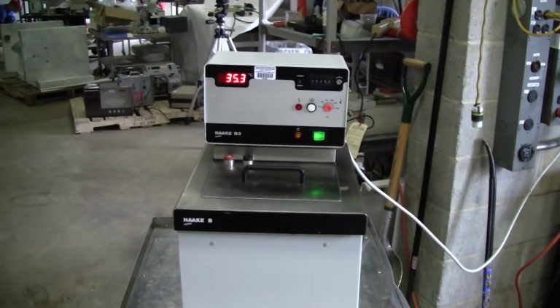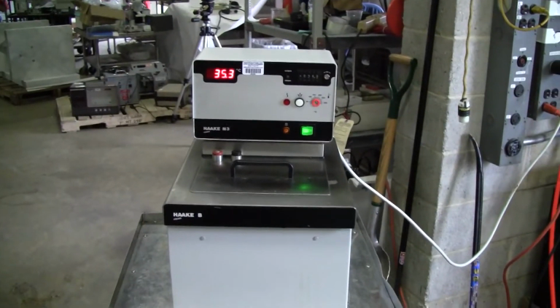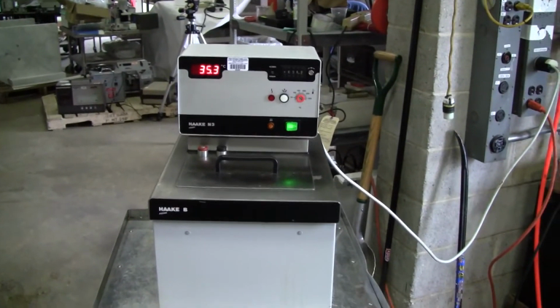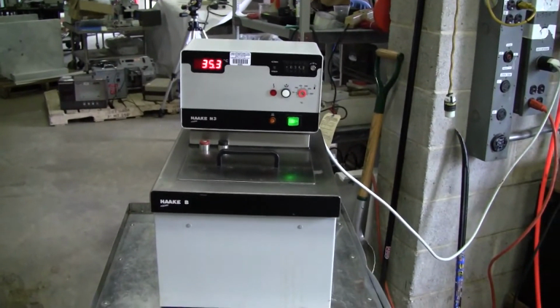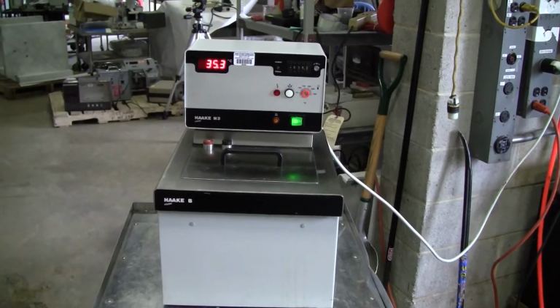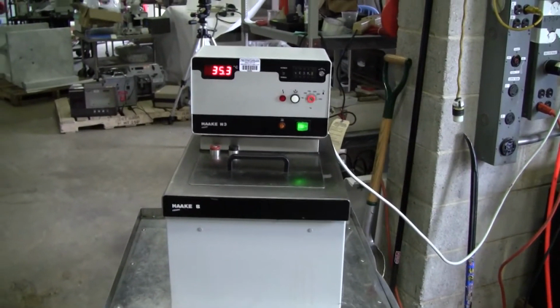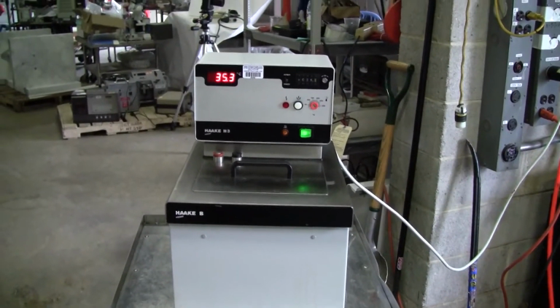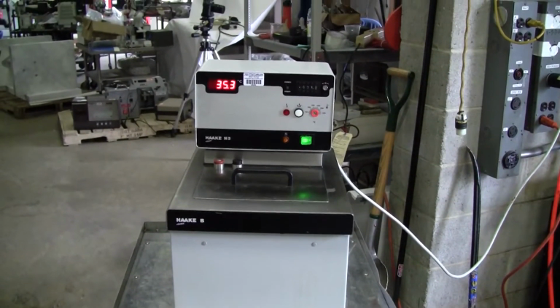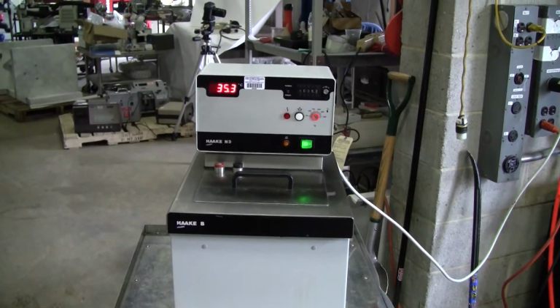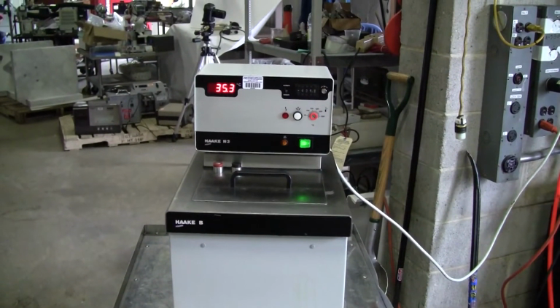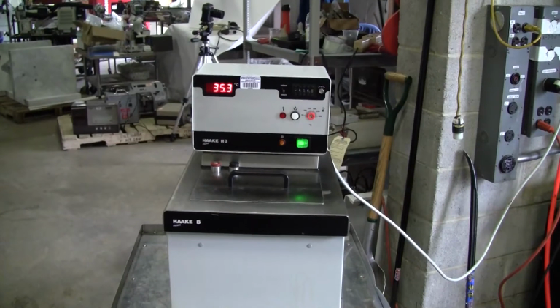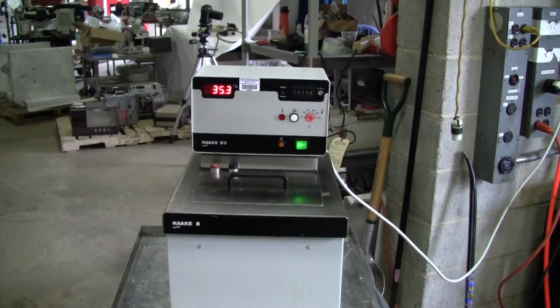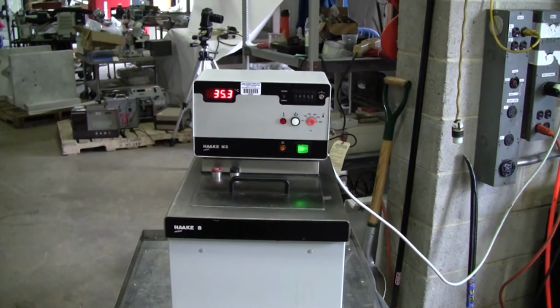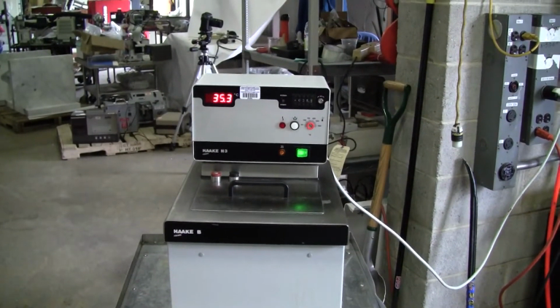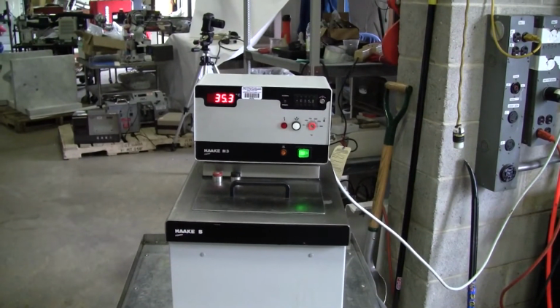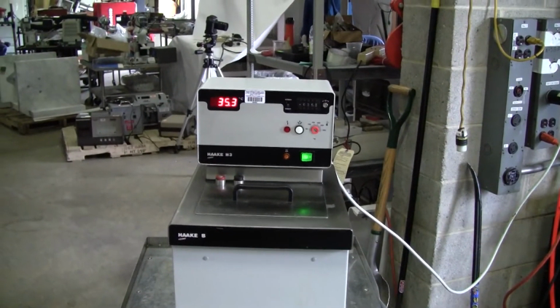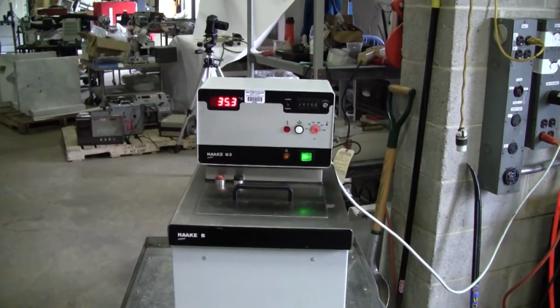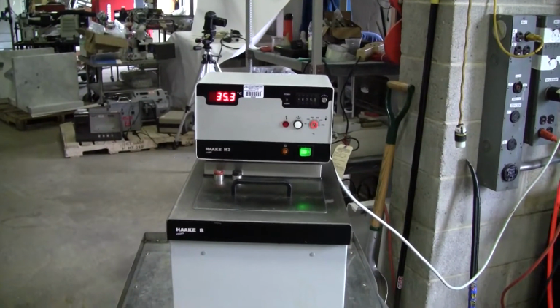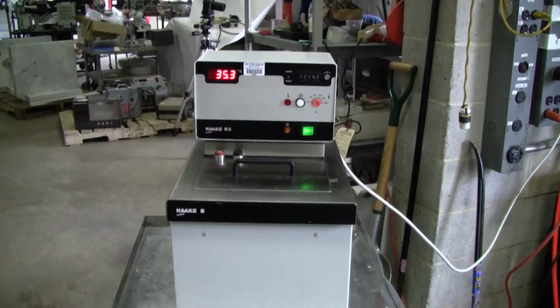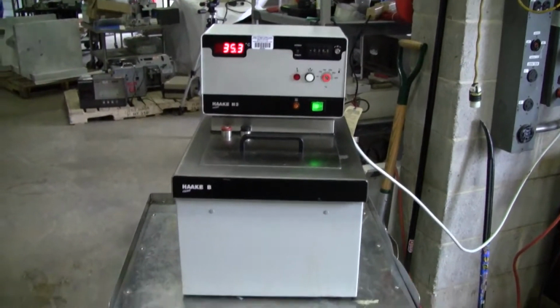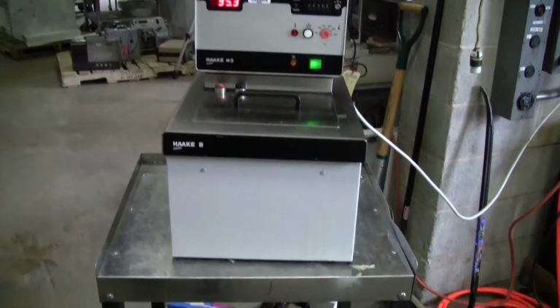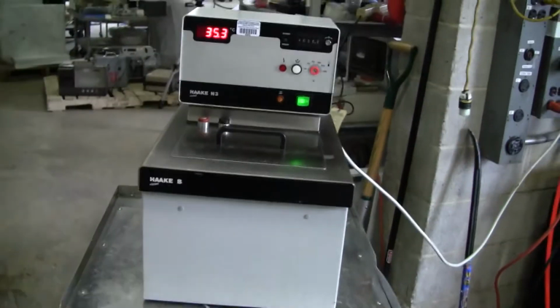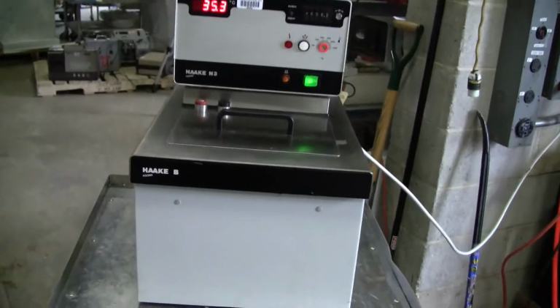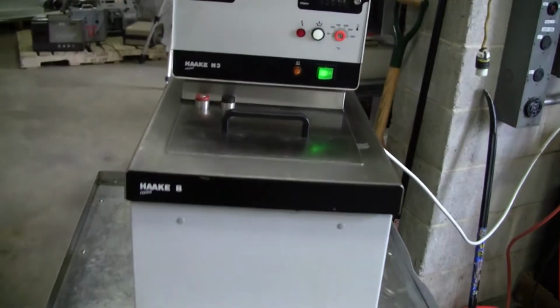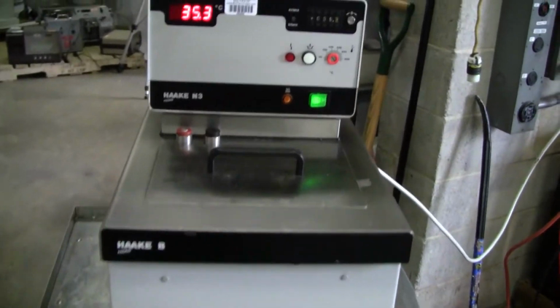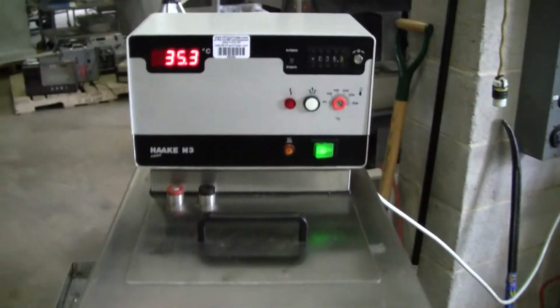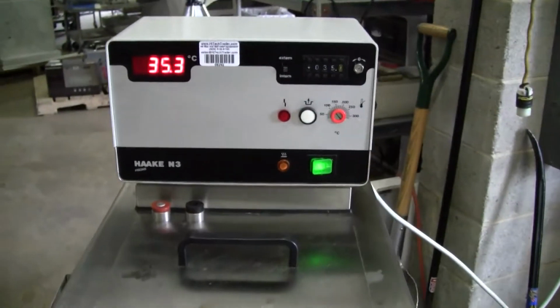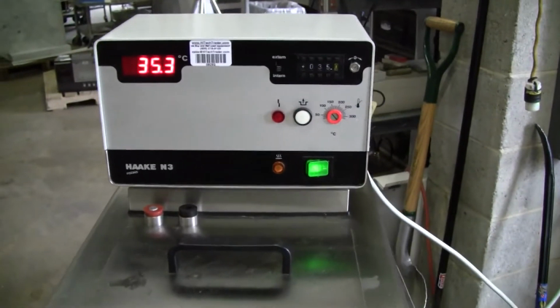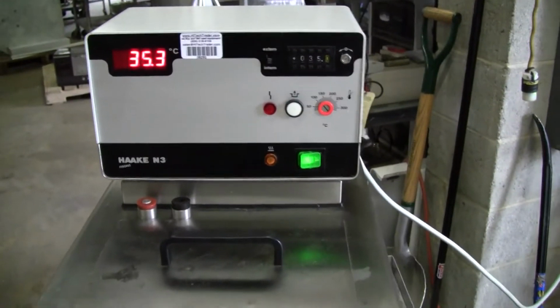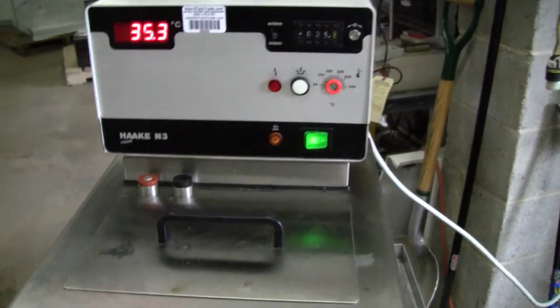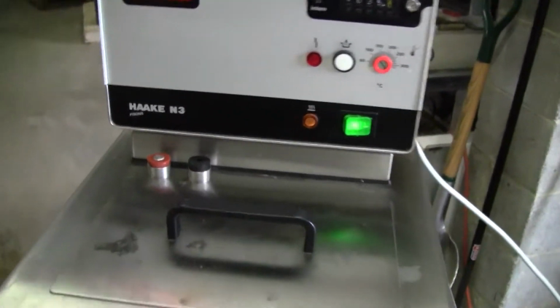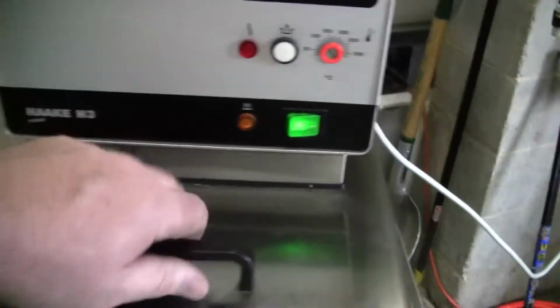Hi, this is Jim from HitechTrader. We're going to get looking at a Haake Fisons hot oil bath. The bath is a B, the controller is an M3, and it's got a 14 liter capacity.